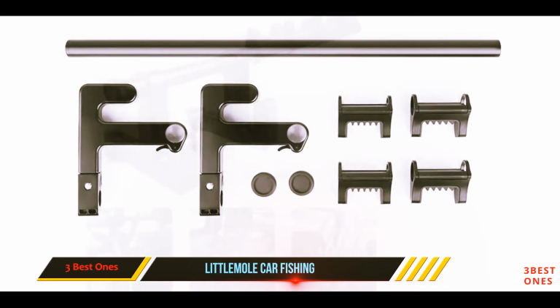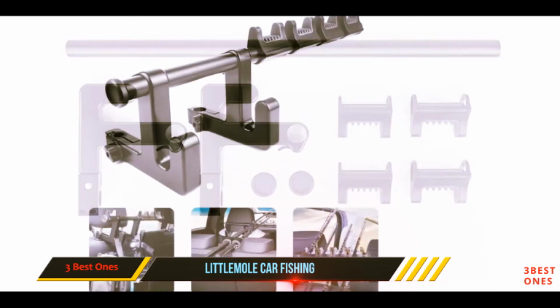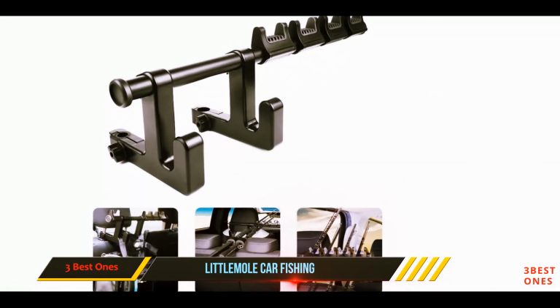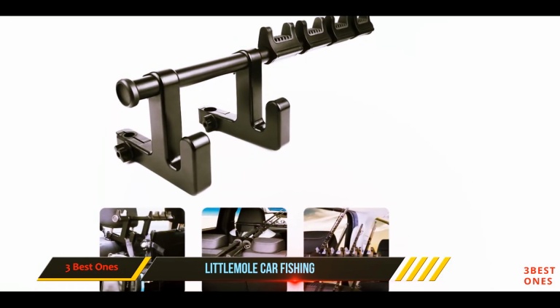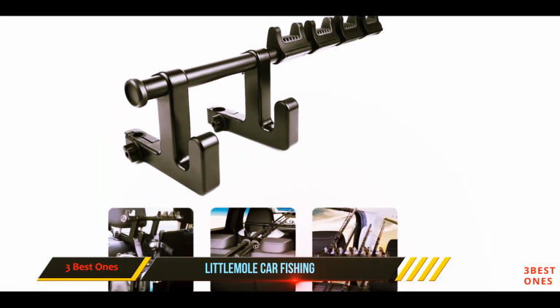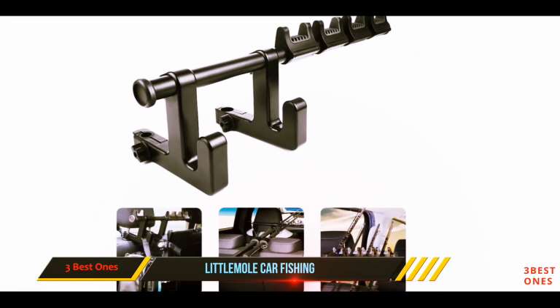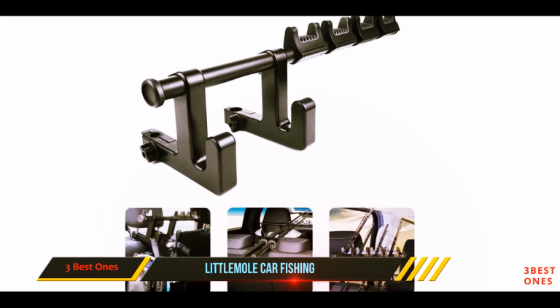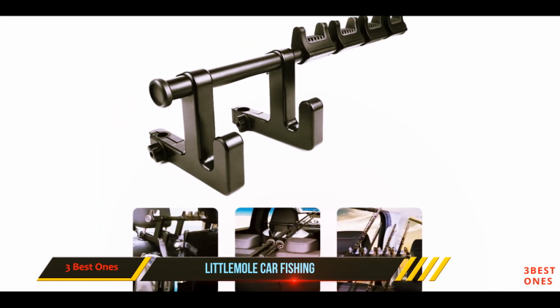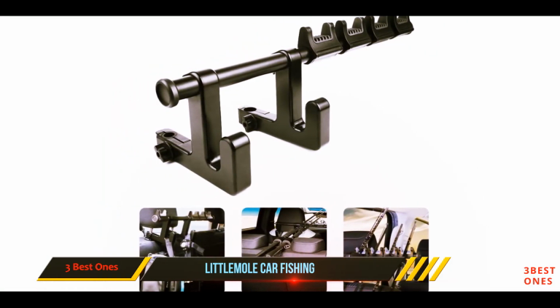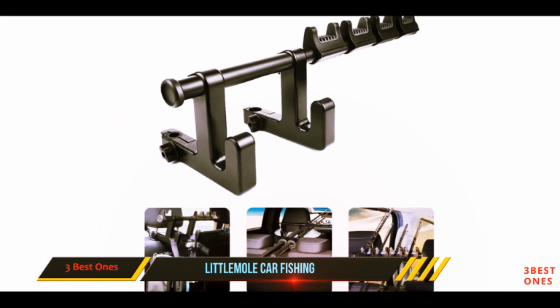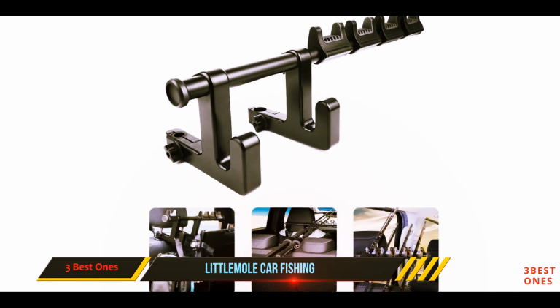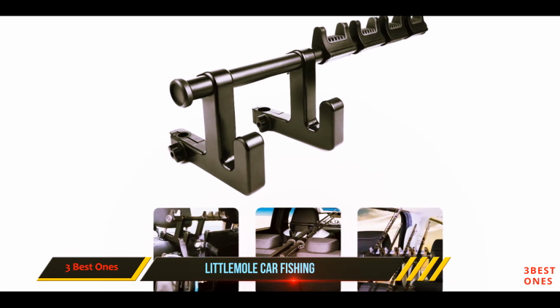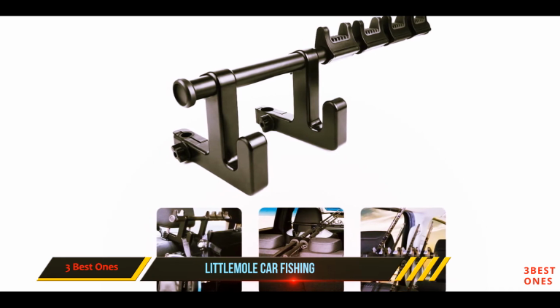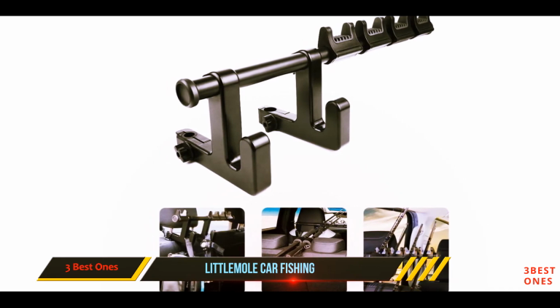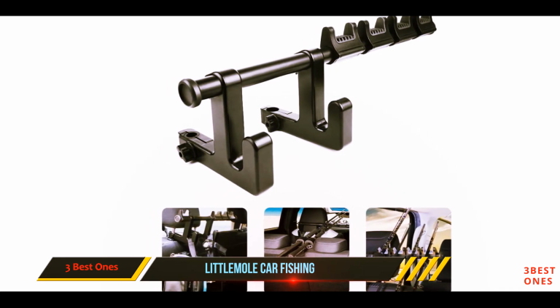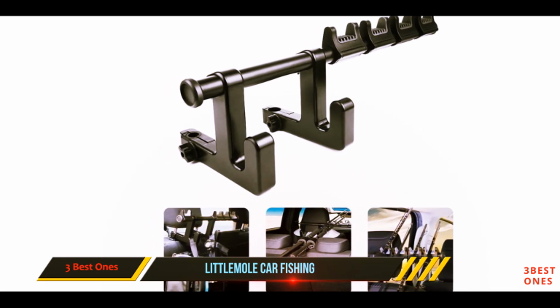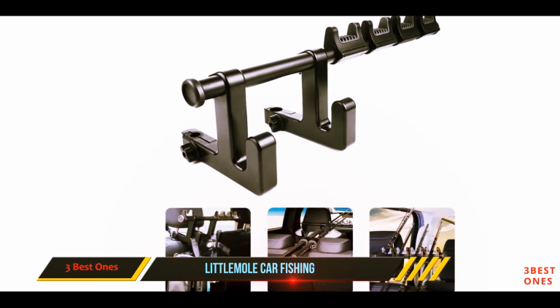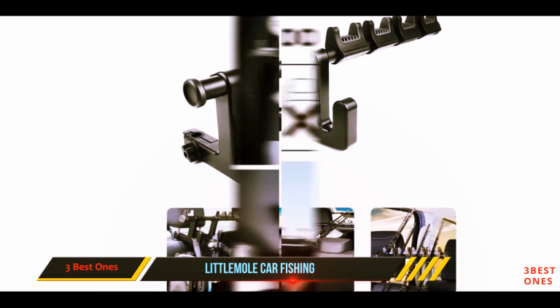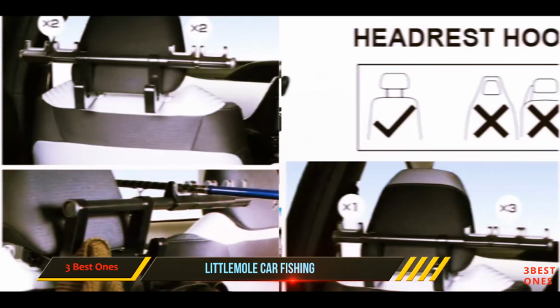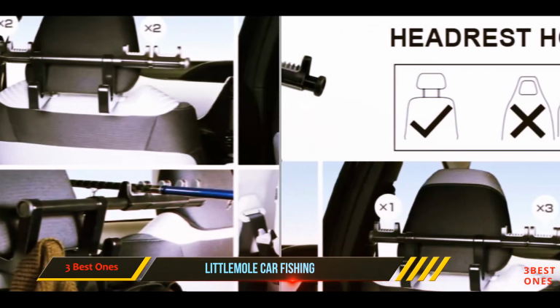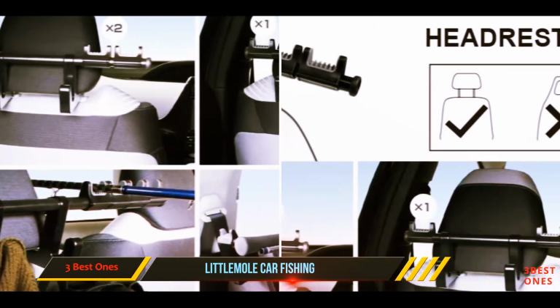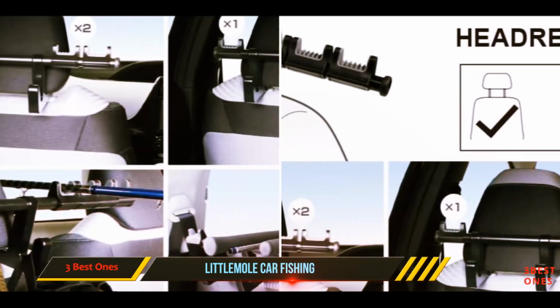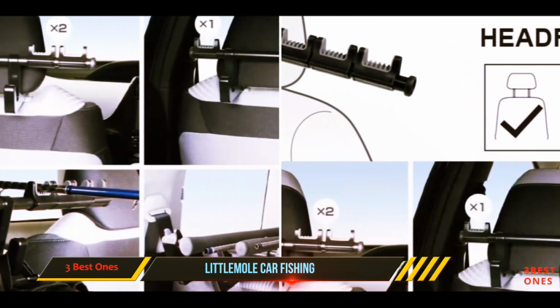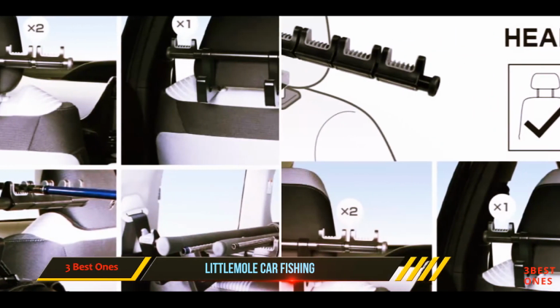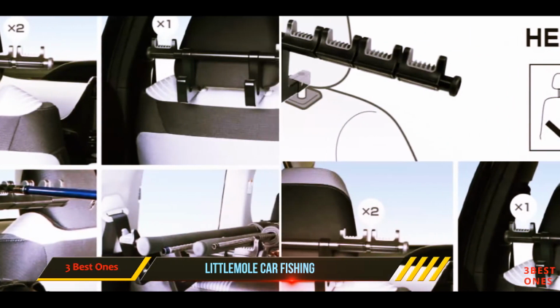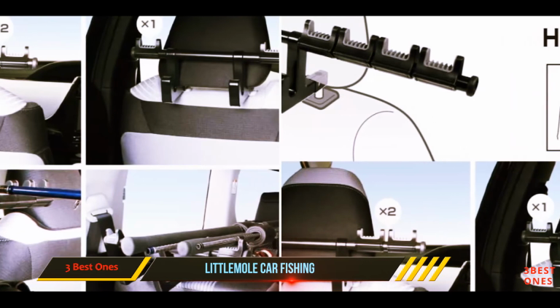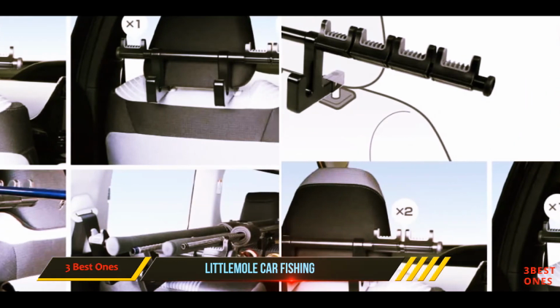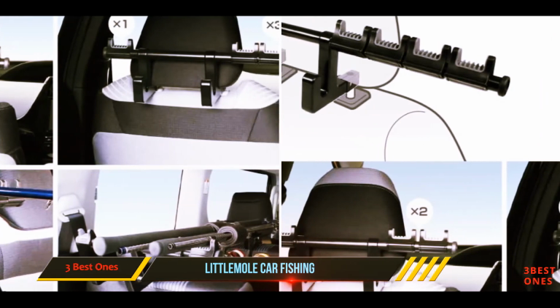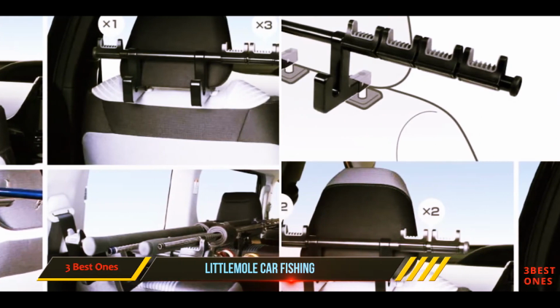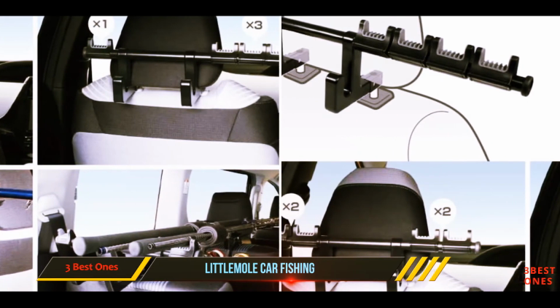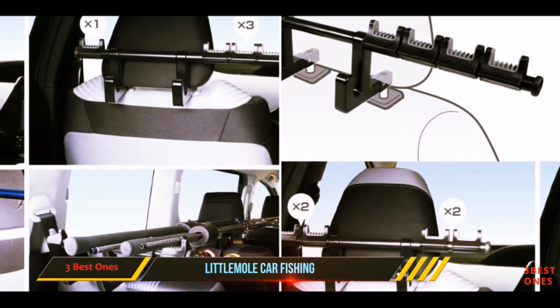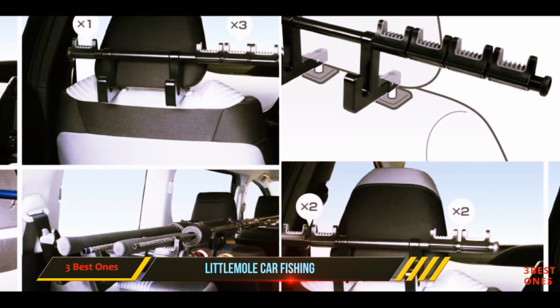Make sure to take a close look at this one before purchasing — it's not for everyone. For those that don't require a fancy rod rack, however, this device will add some safety and convenience to your existing rod transport system.